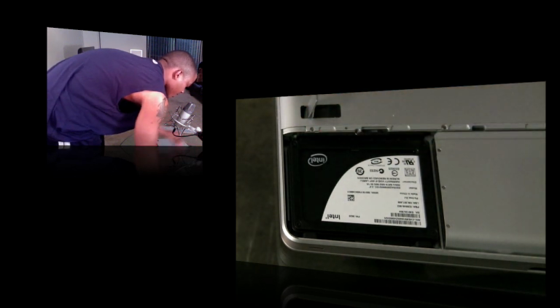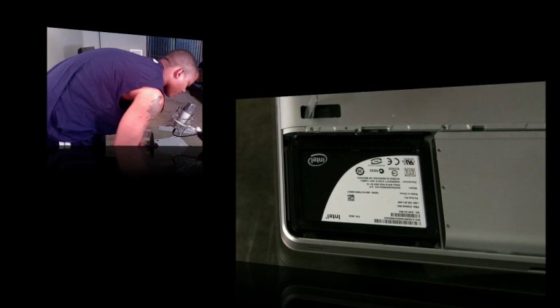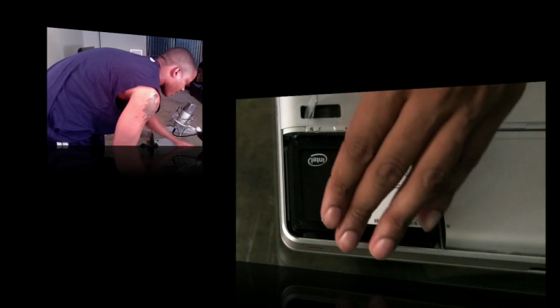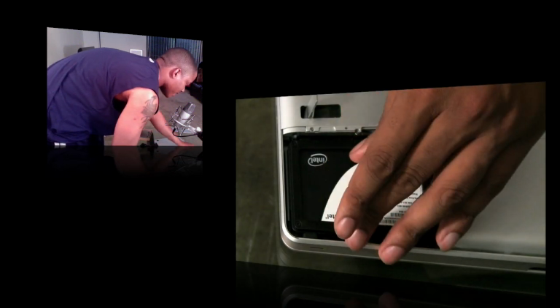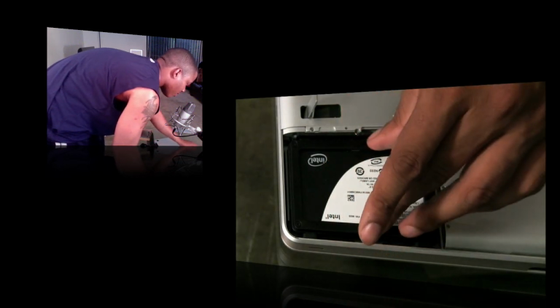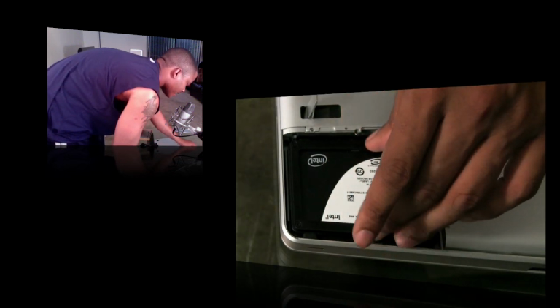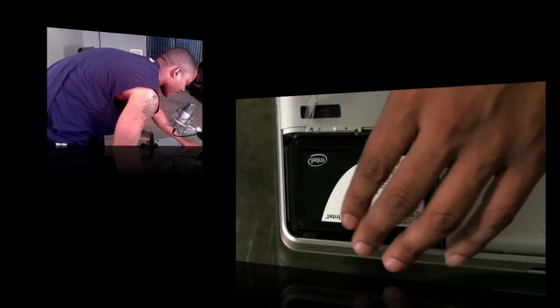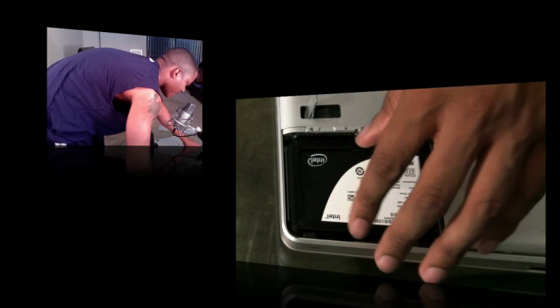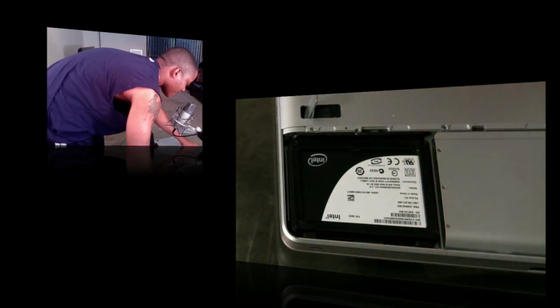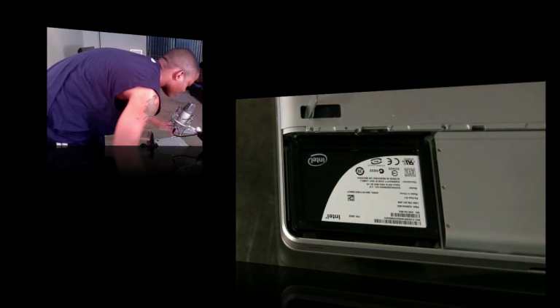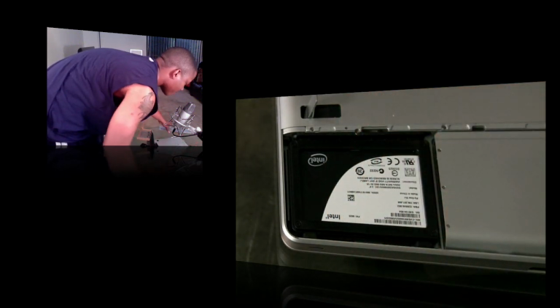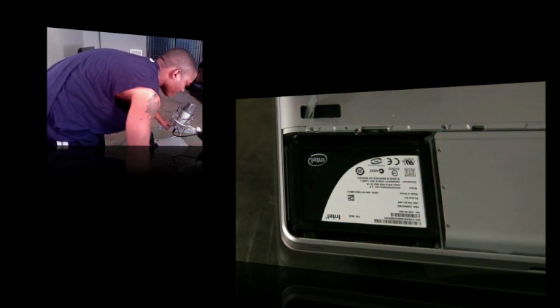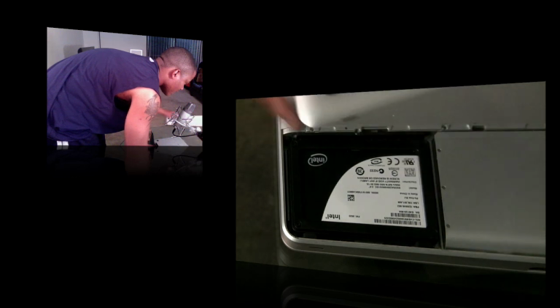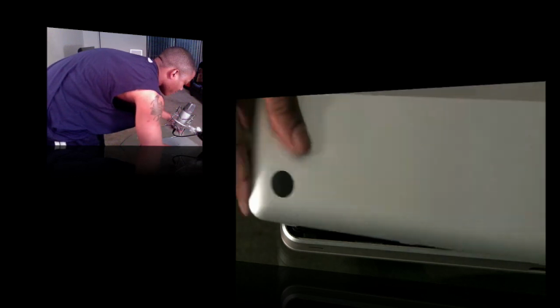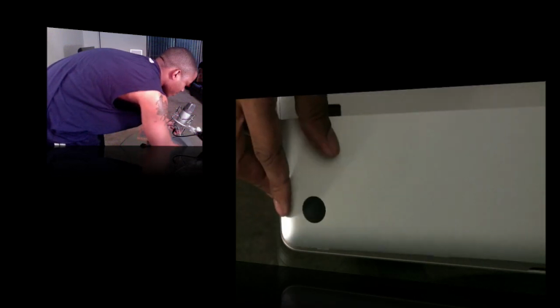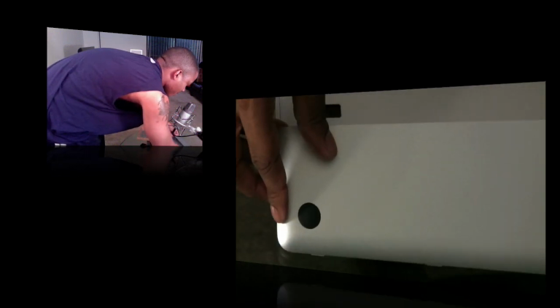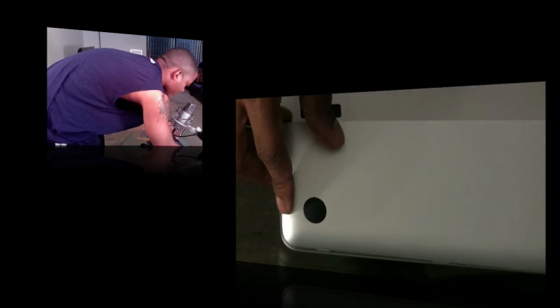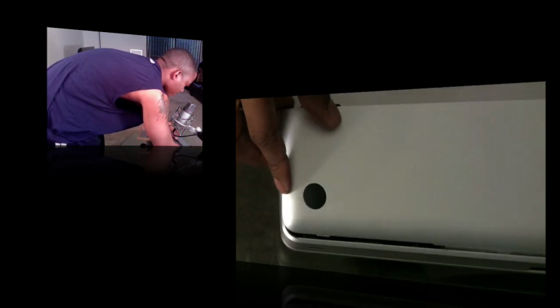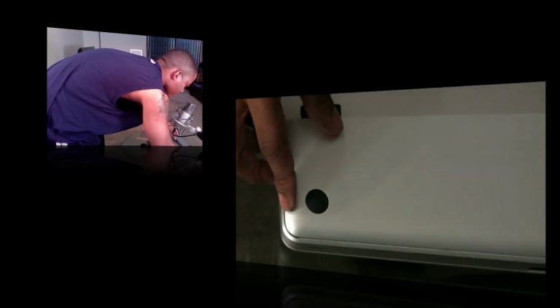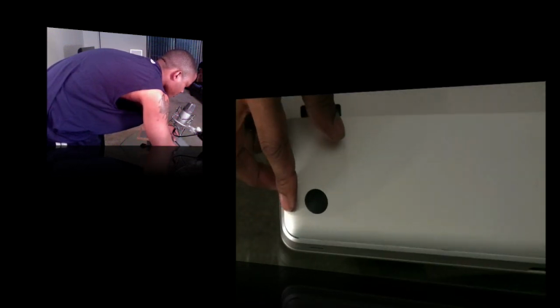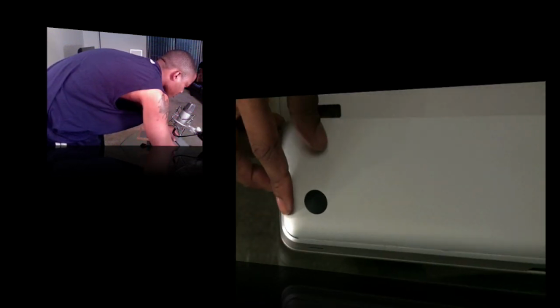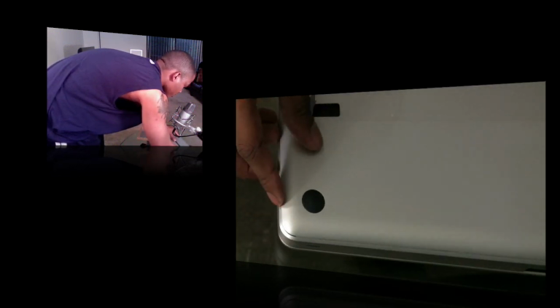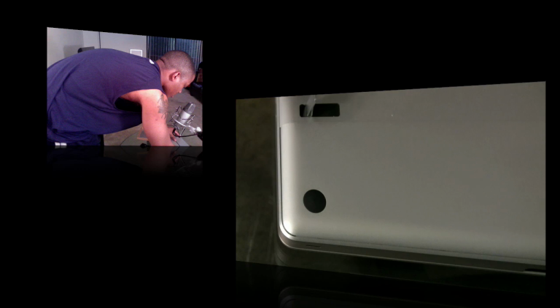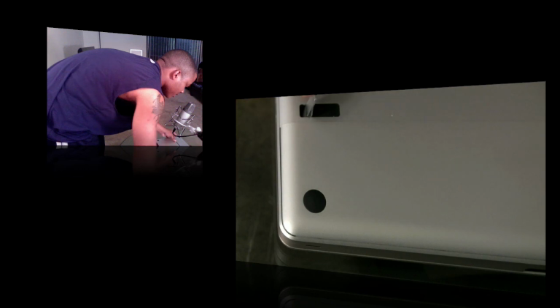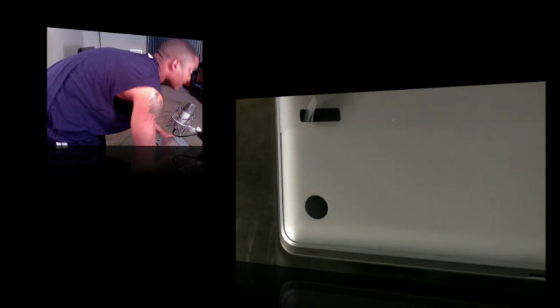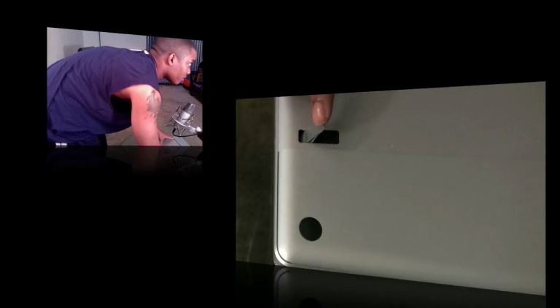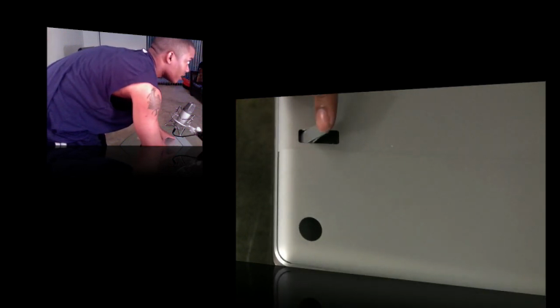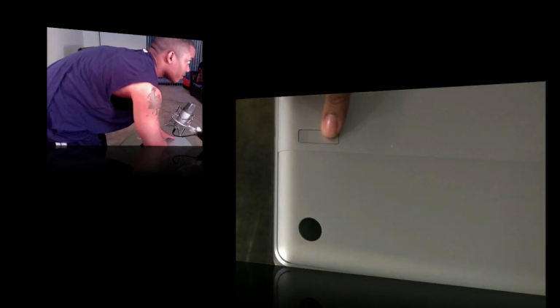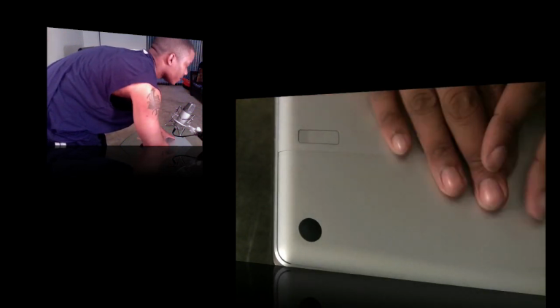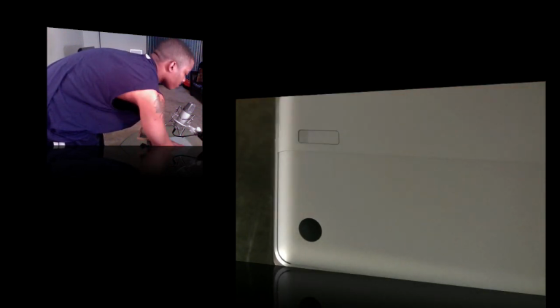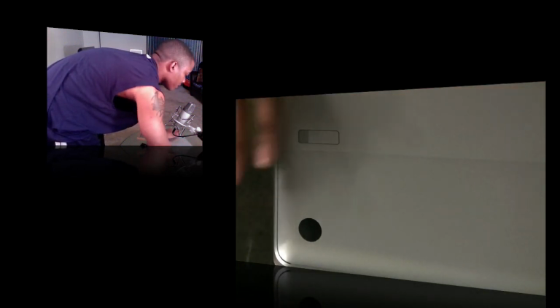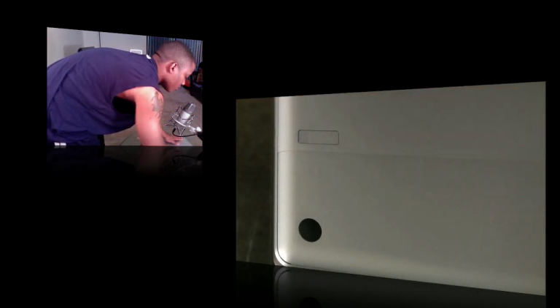Your hard drive is installed nice and tight in your MacBook Pro. Now replace the battery cover, press down on the lever, and you're good.